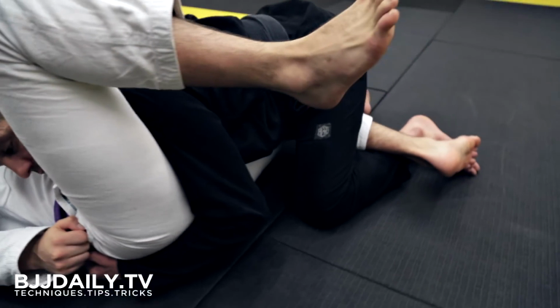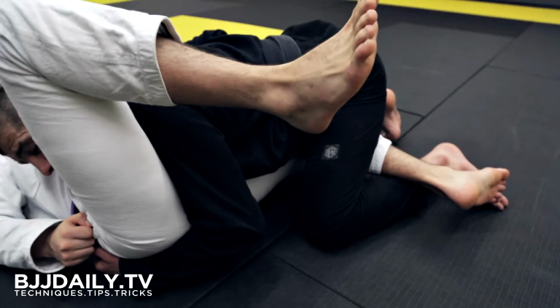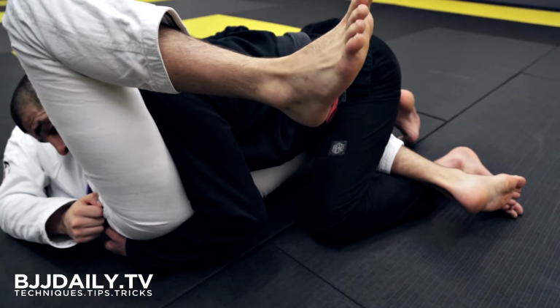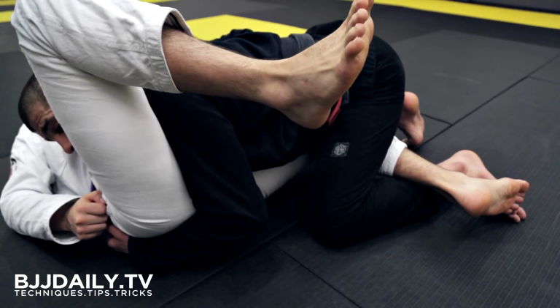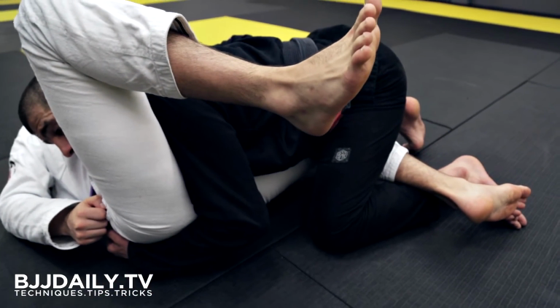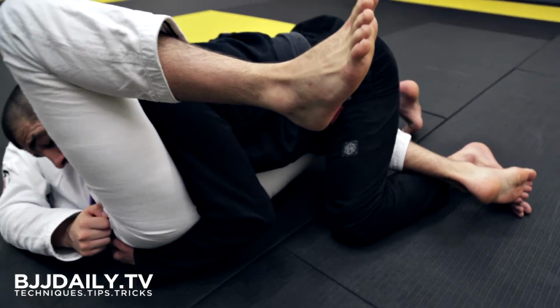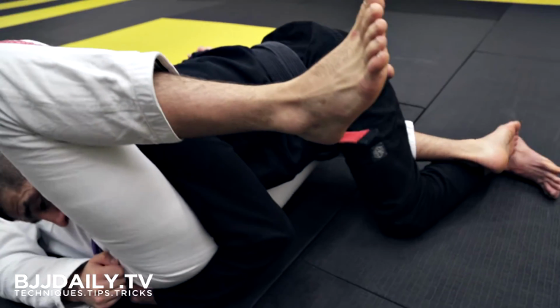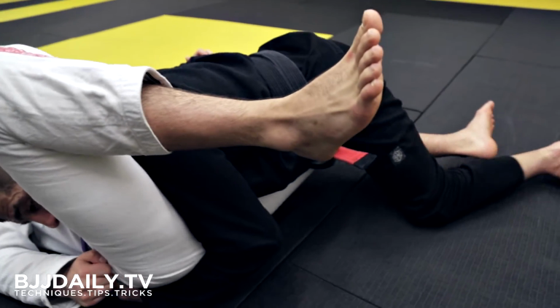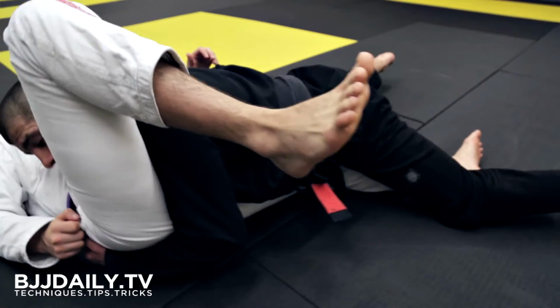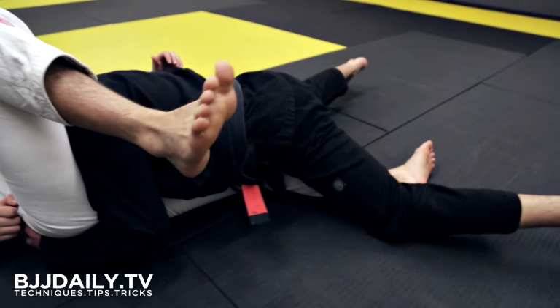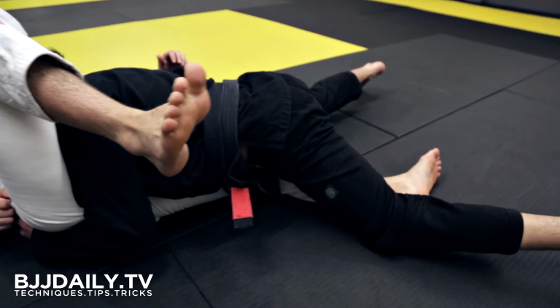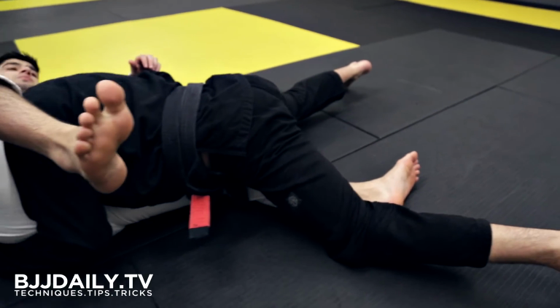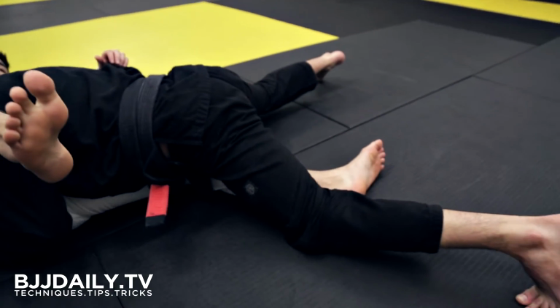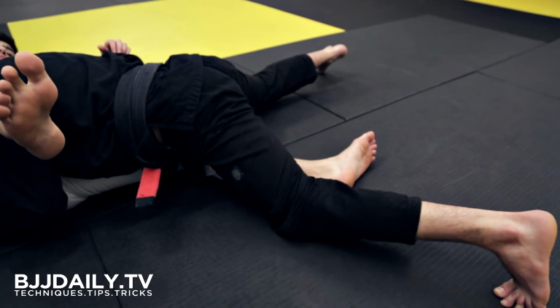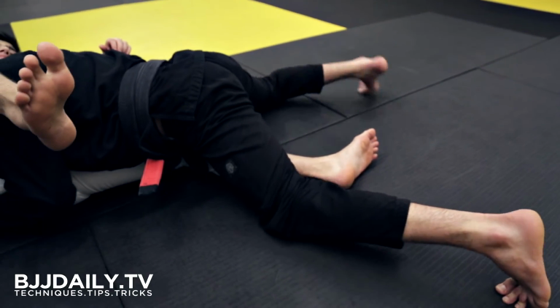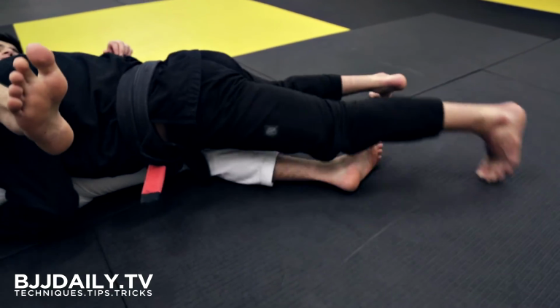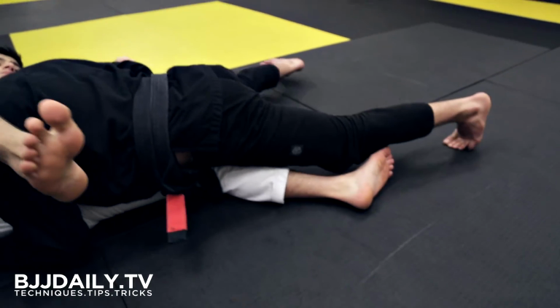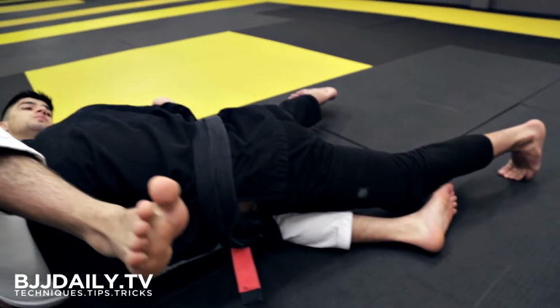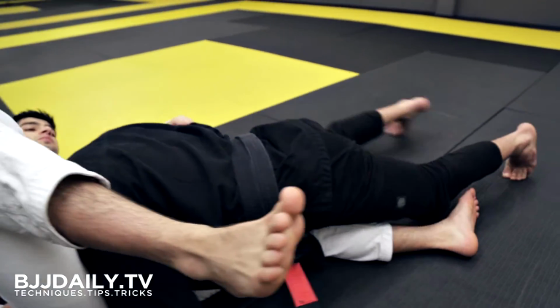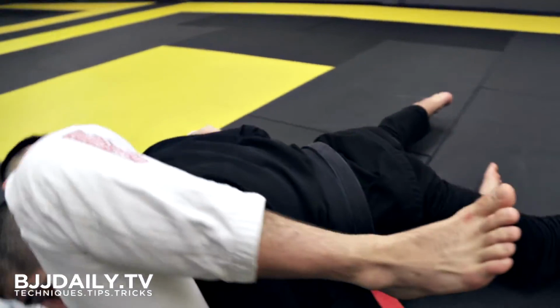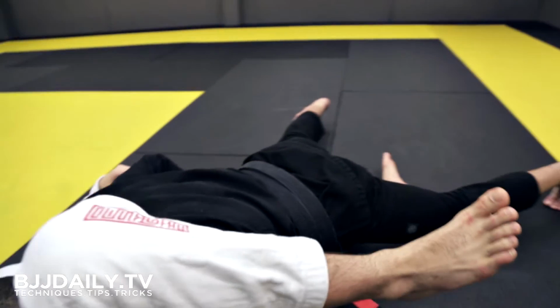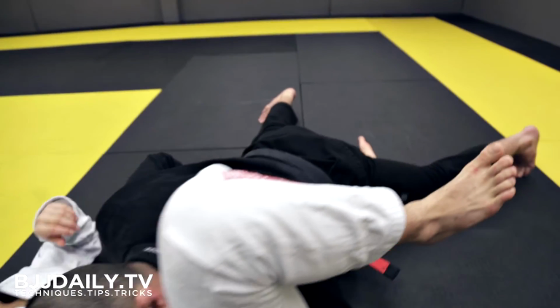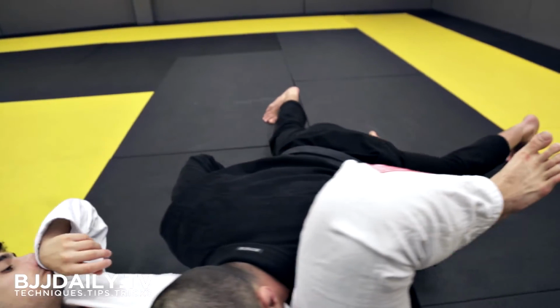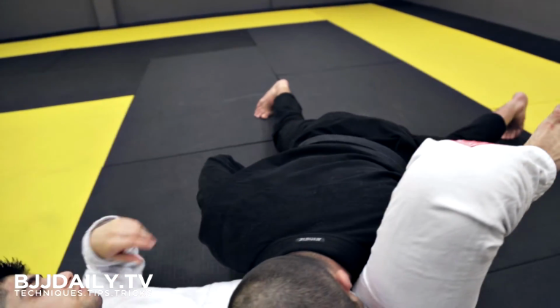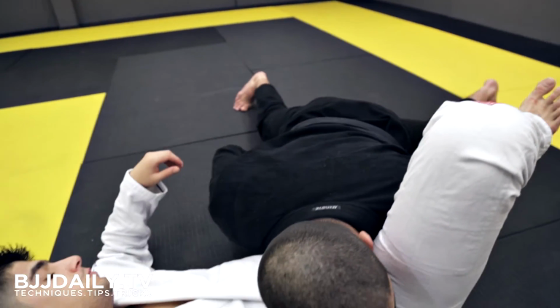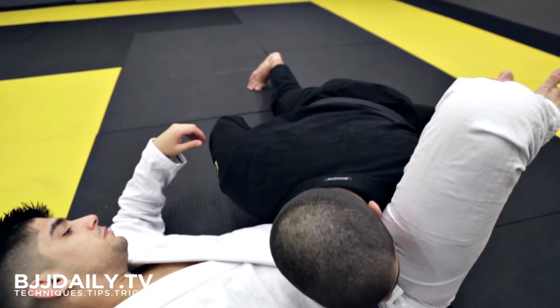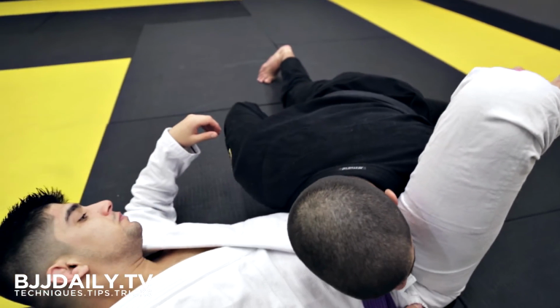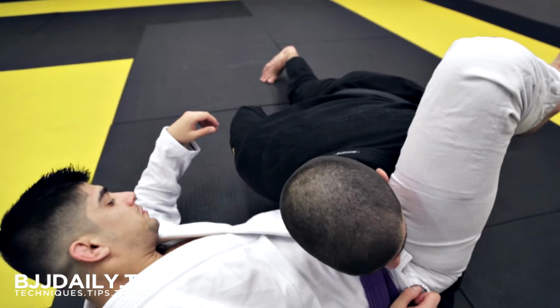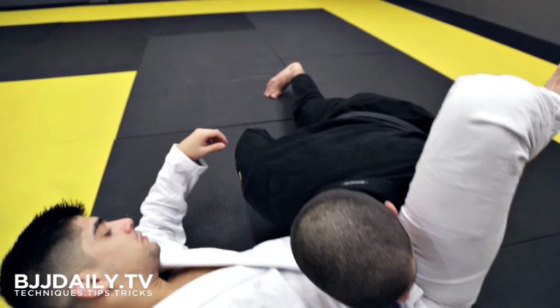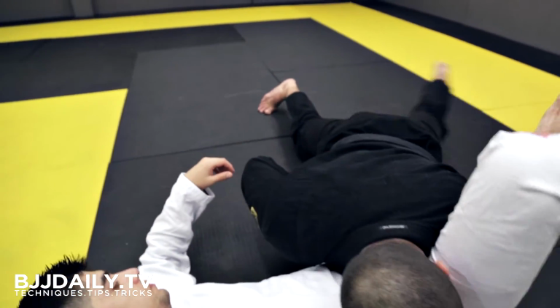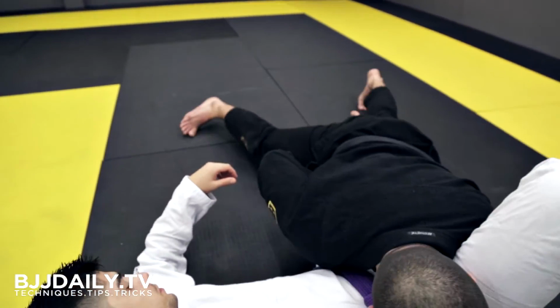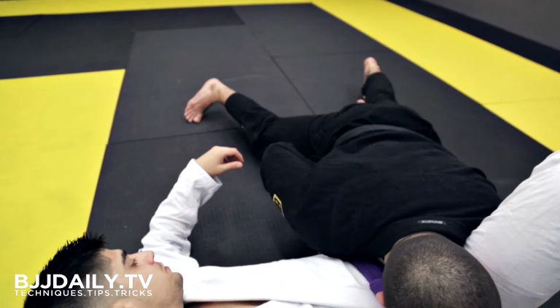Keeping my elbow tight to my body on the side I'm controlling the leg, and then sprawl back. Now in this position I'm going to walk my body over so I've got my hips over his leg — it's going to be very difficult for him to catch my leg now.